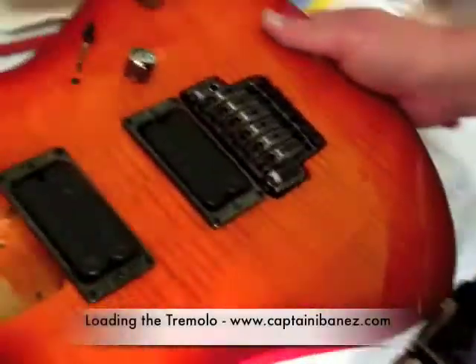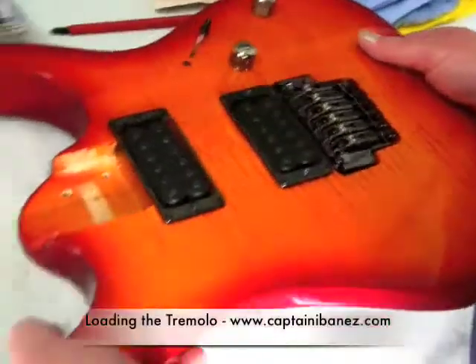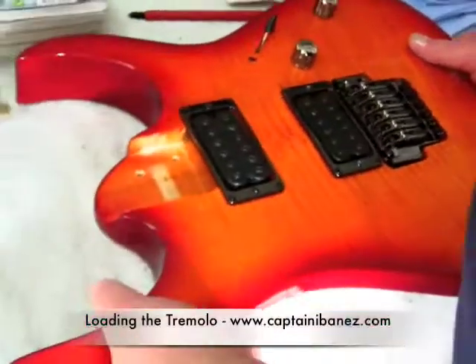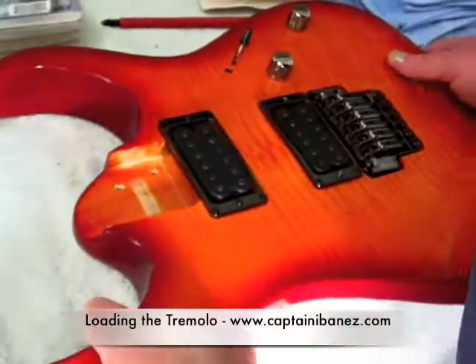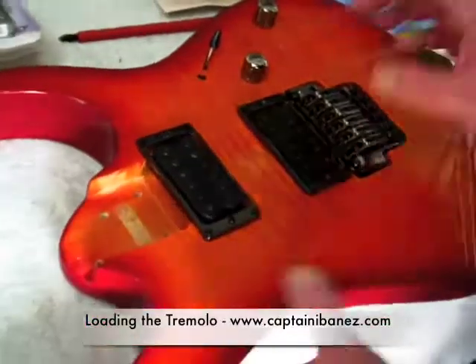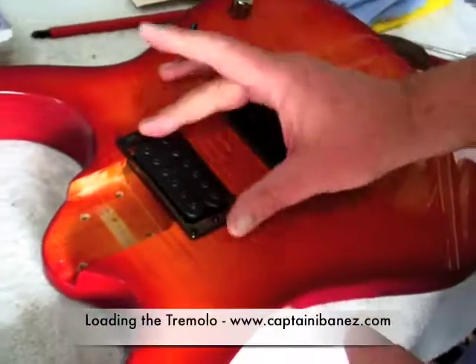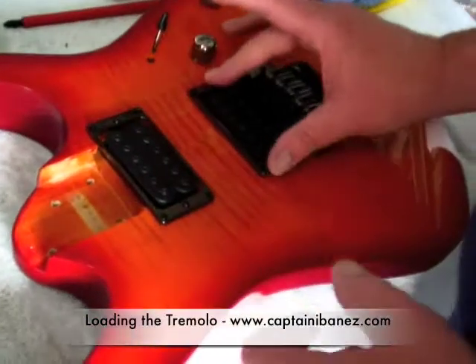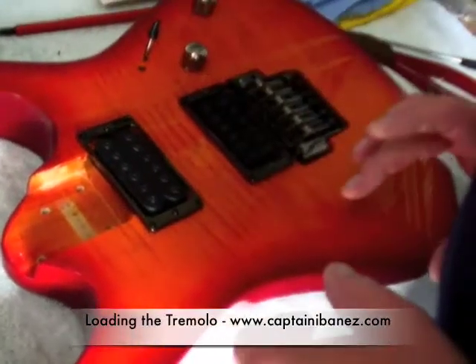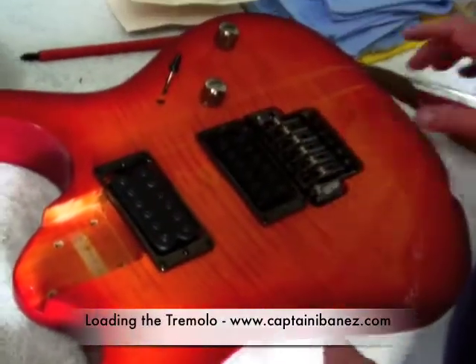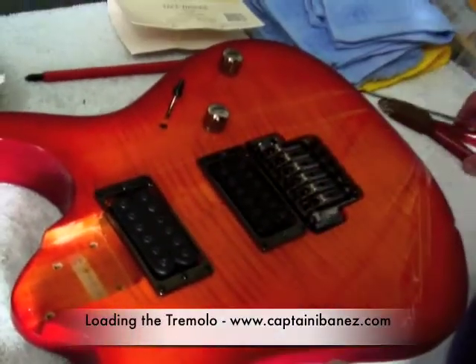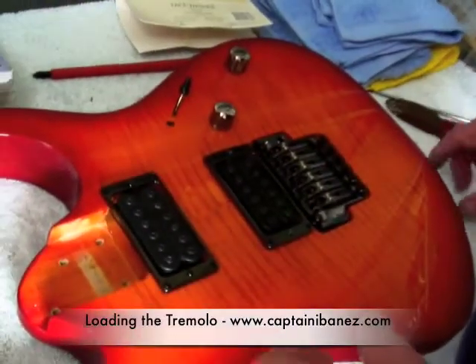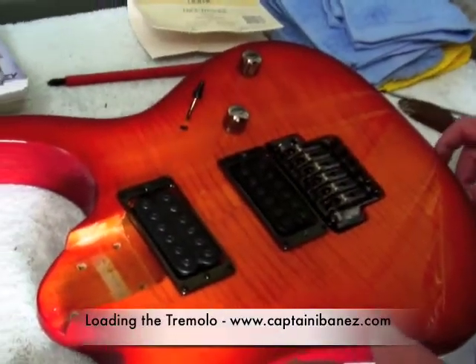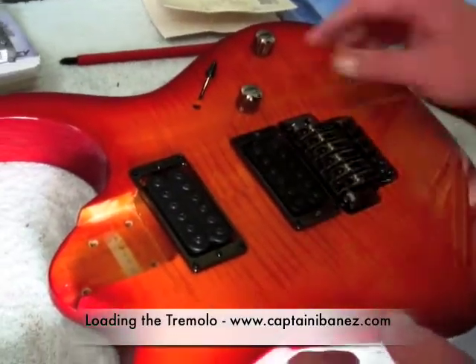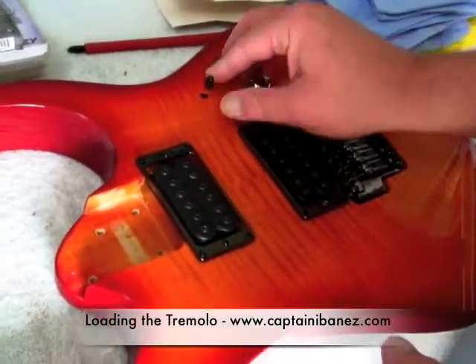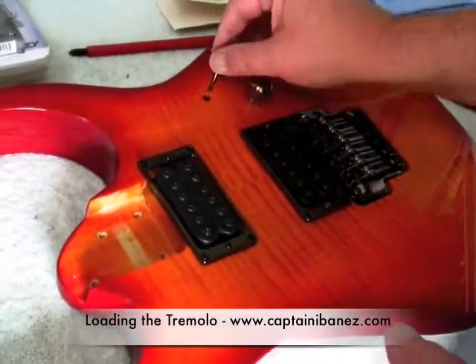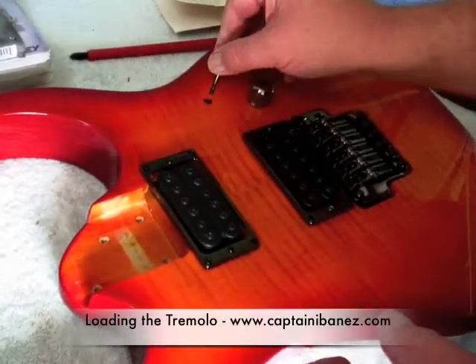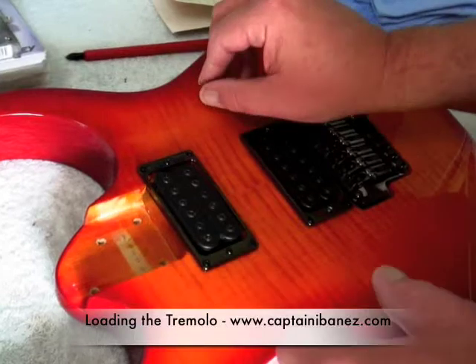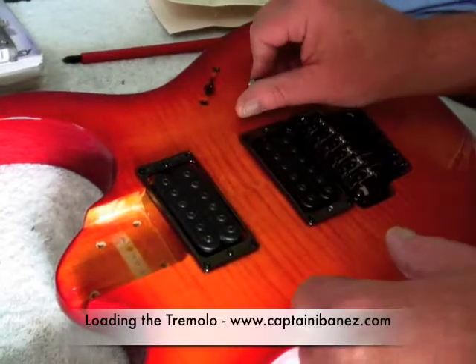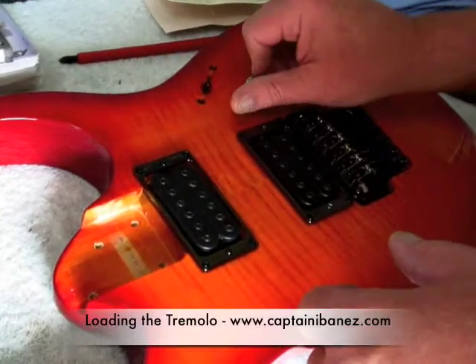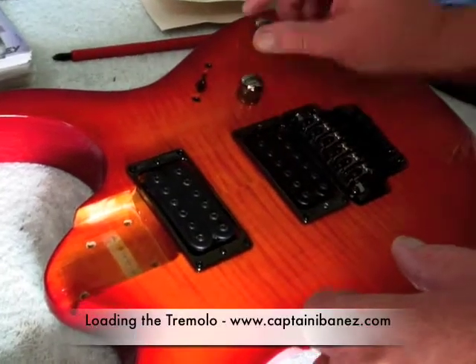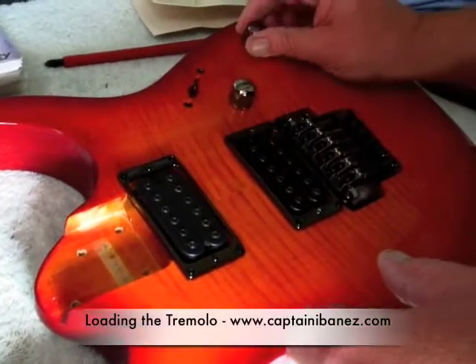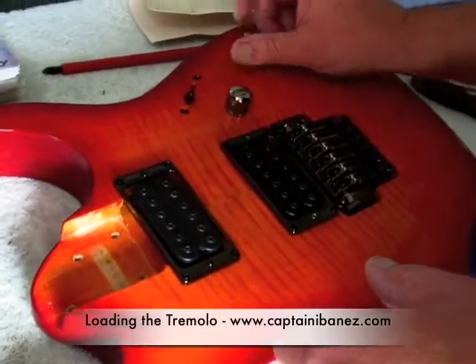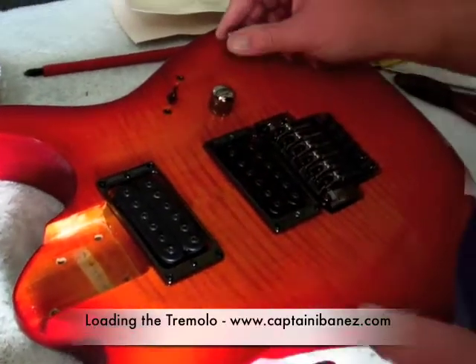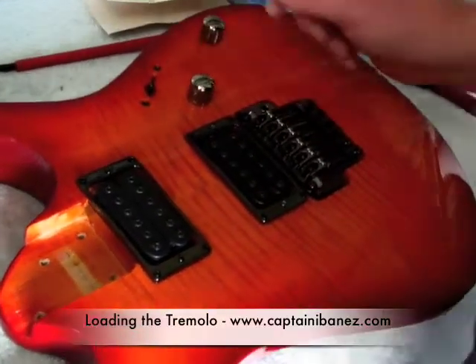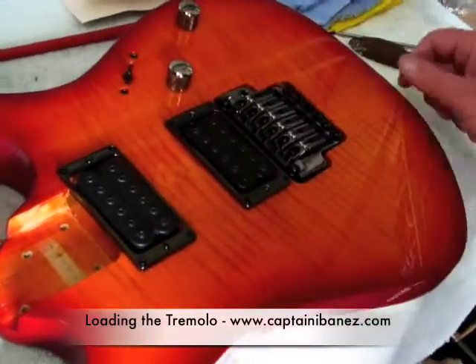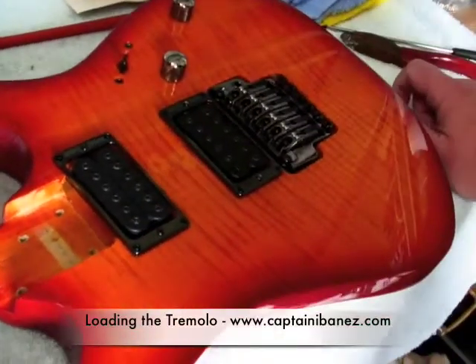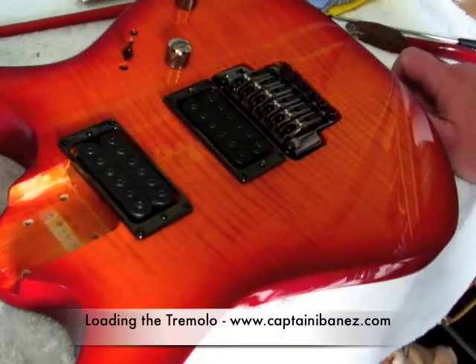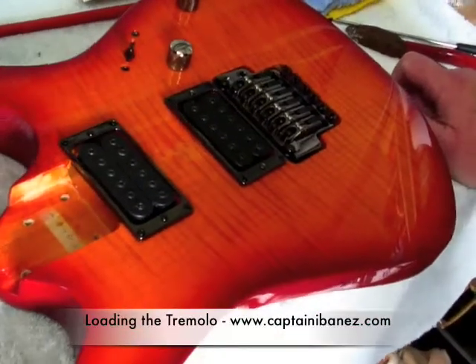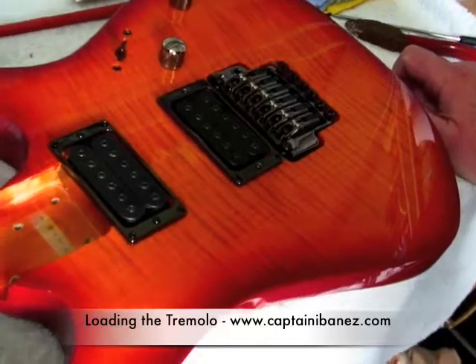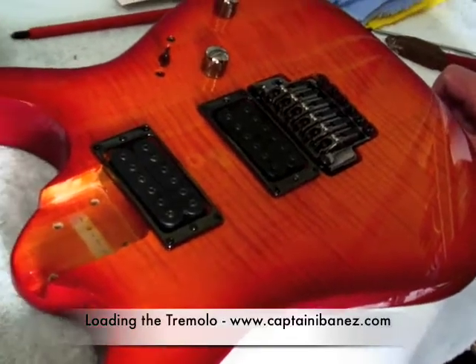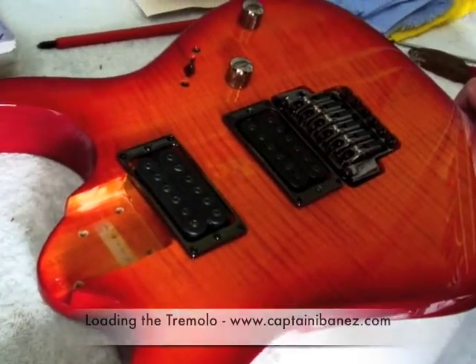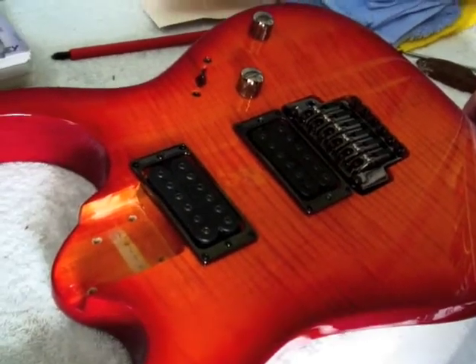We've got our pickups in — they're all in and done. How'd you go with the five-way switch? Yeah, she works. When we tested it with the tapping, the pickups — that worked. I'm sure that was all right.